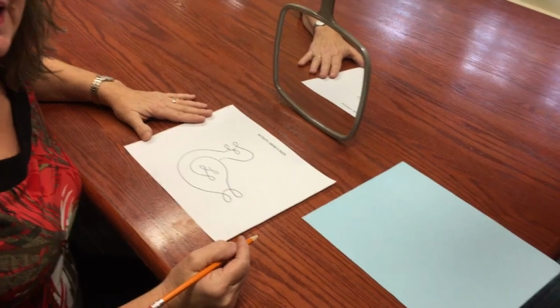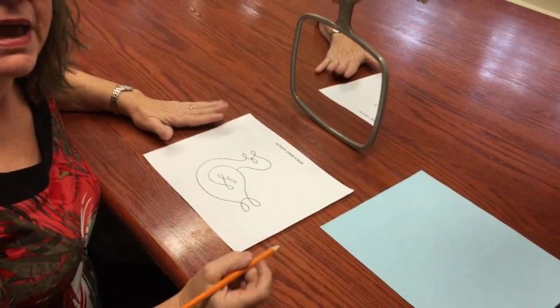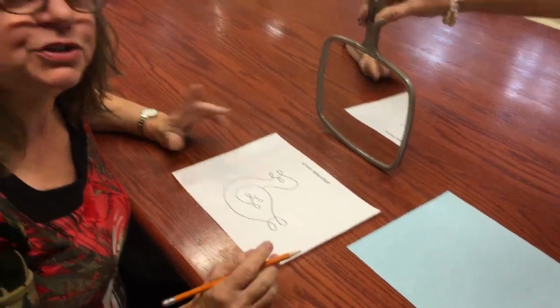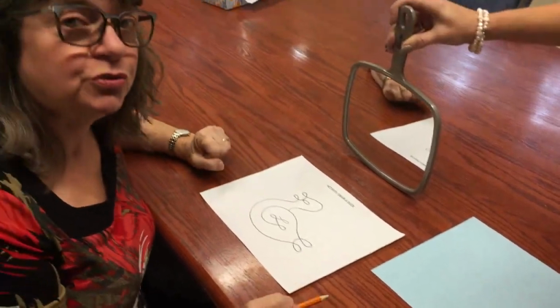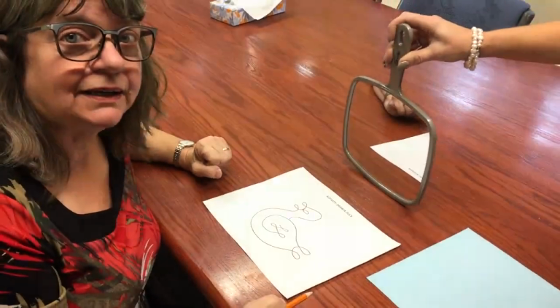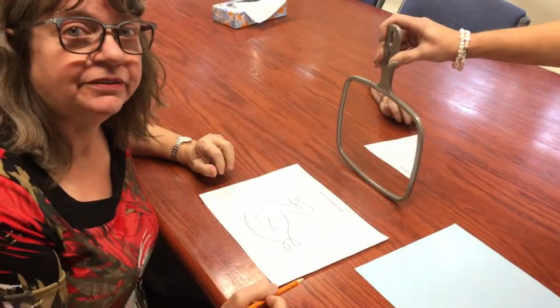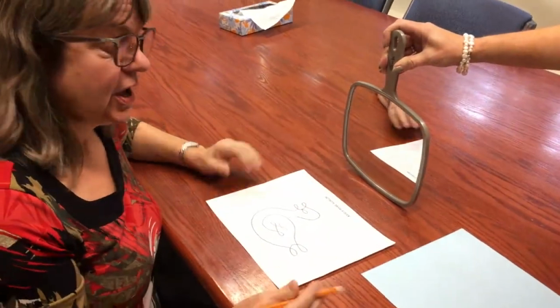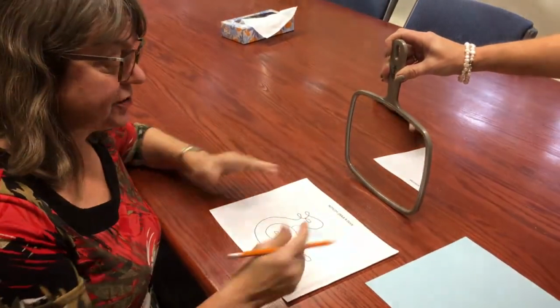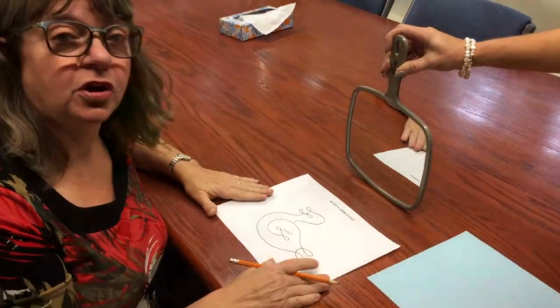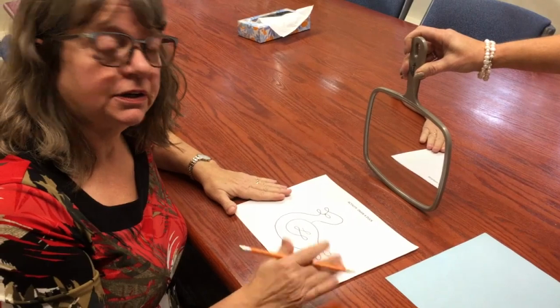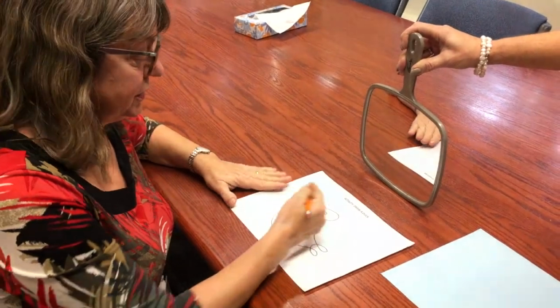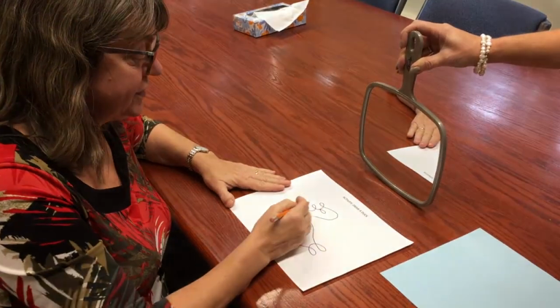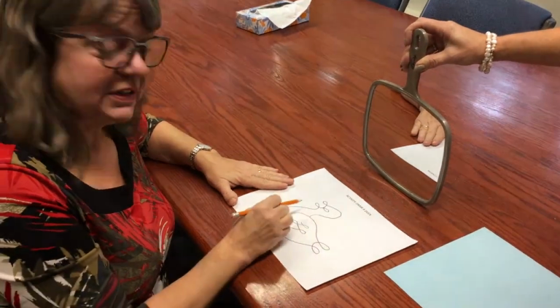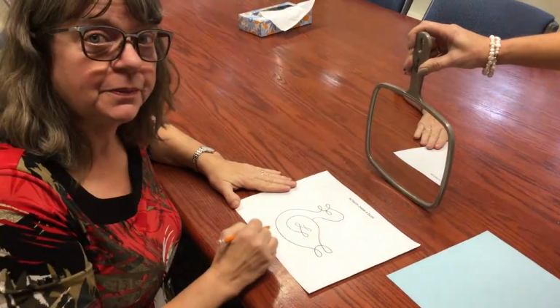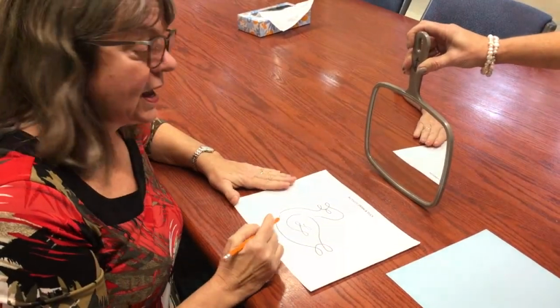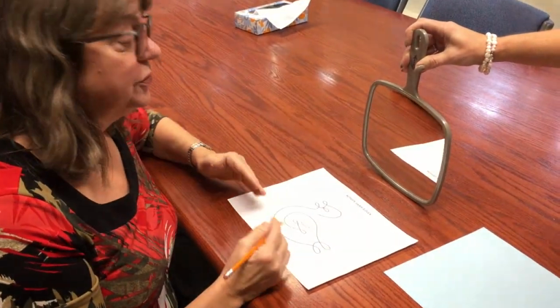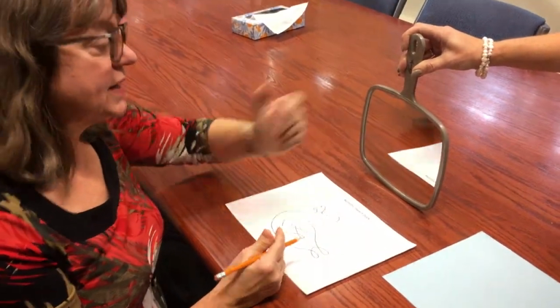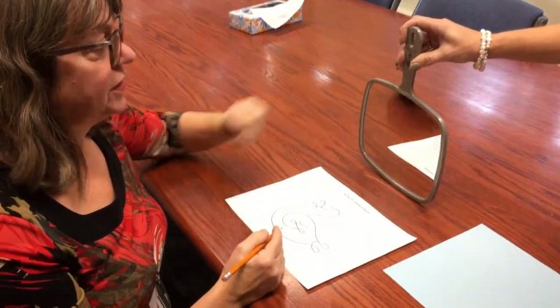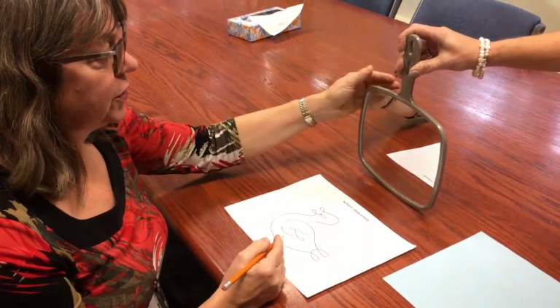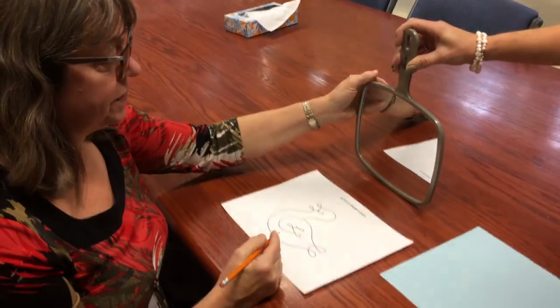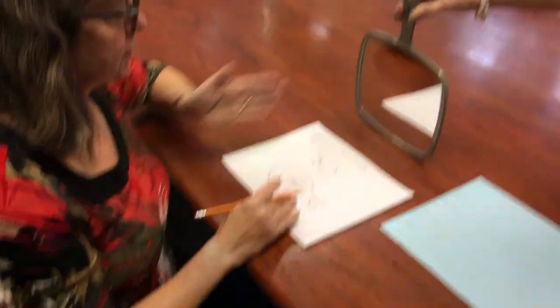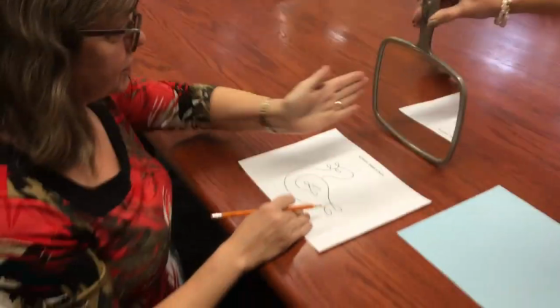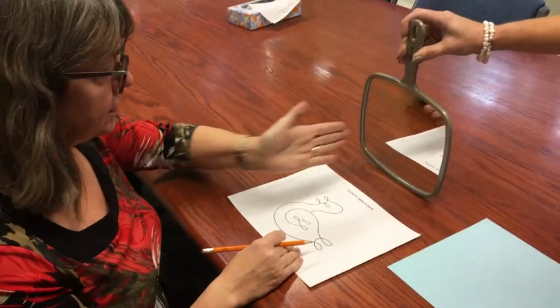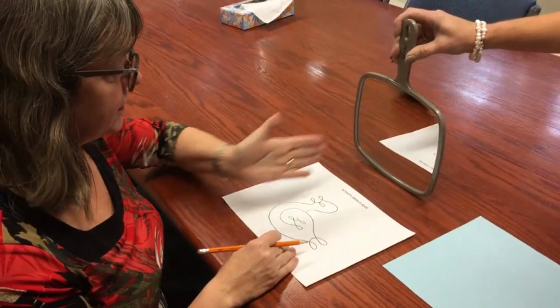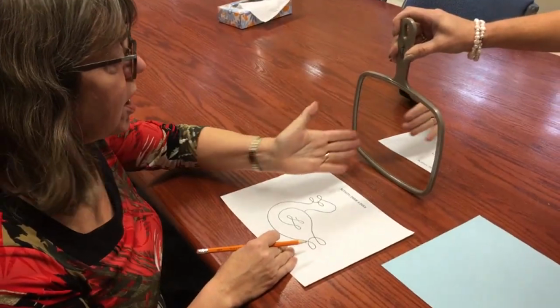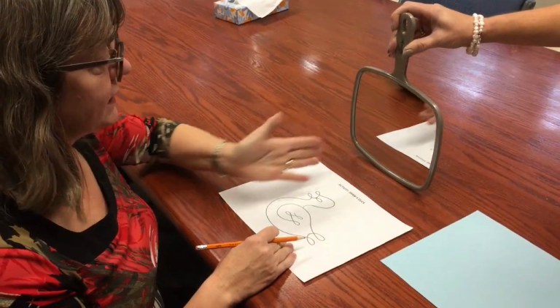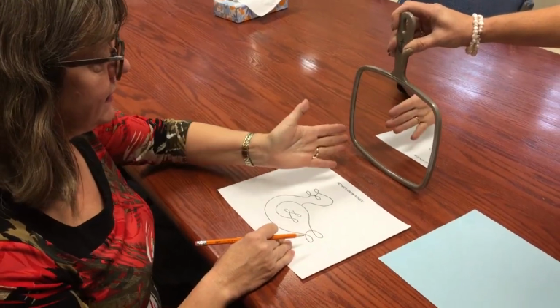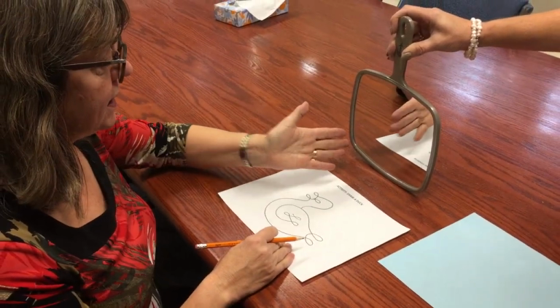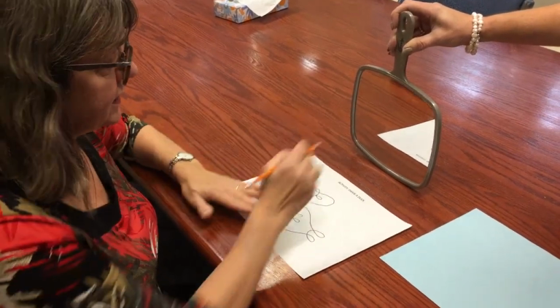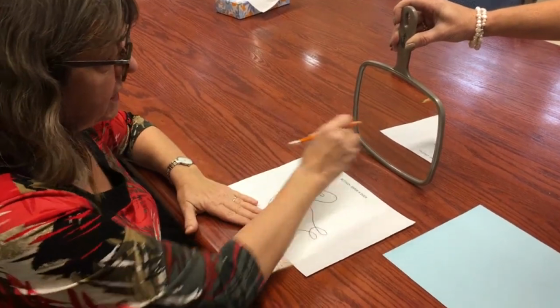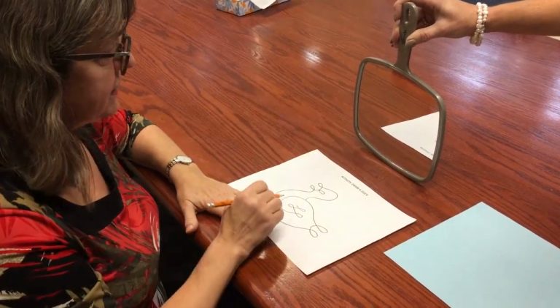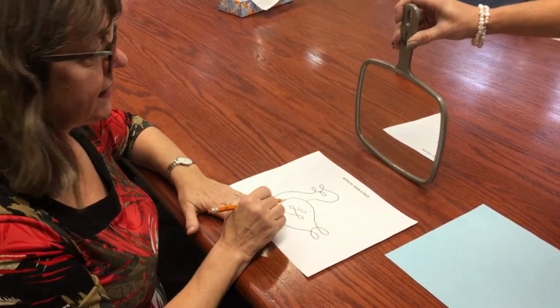Hello. To do the draw a duck activity, you ask for a volunteer who will trace over the duck. And you get a second volunteer to hold the mirror so that the drawer can see into the mirror and see the duck.